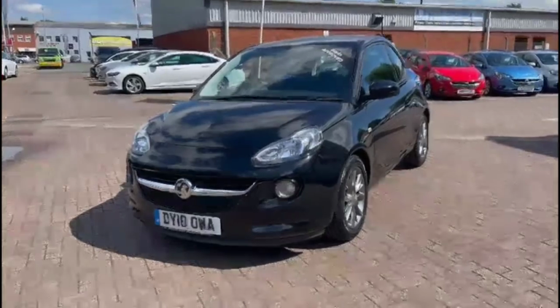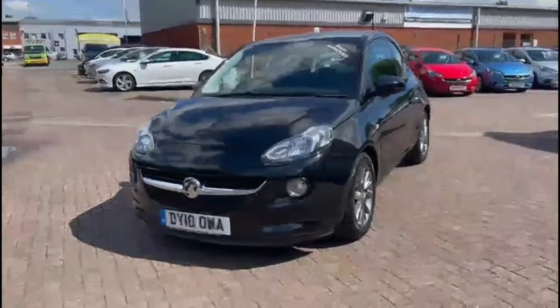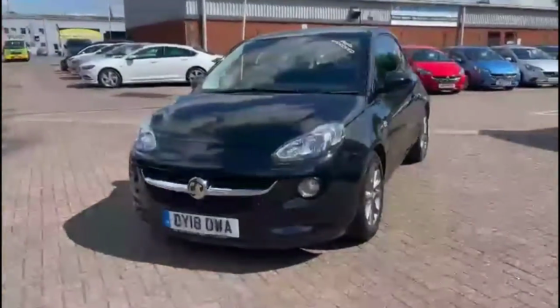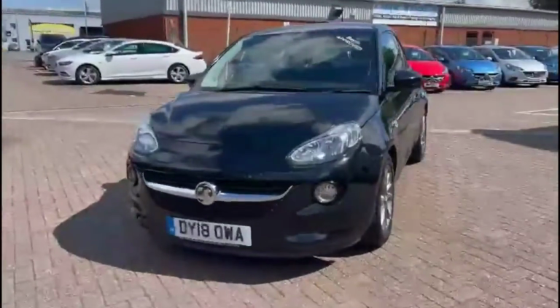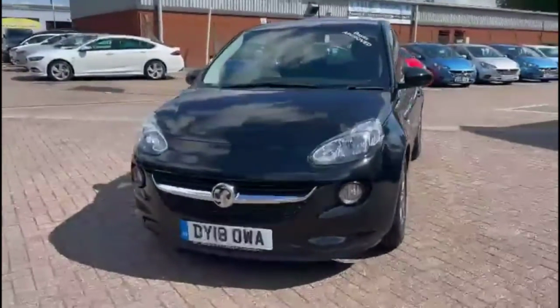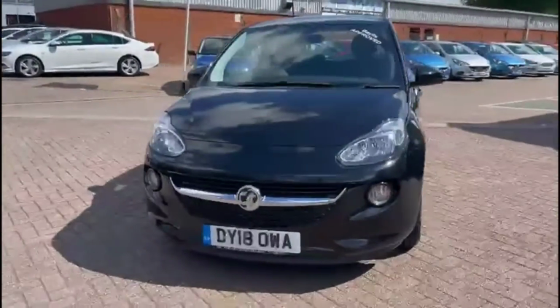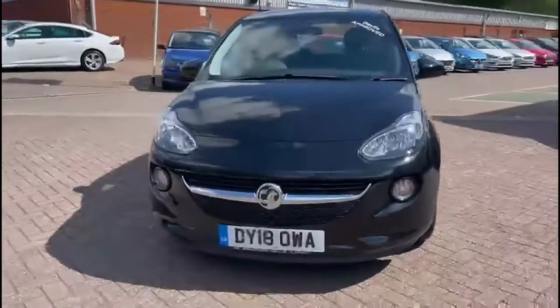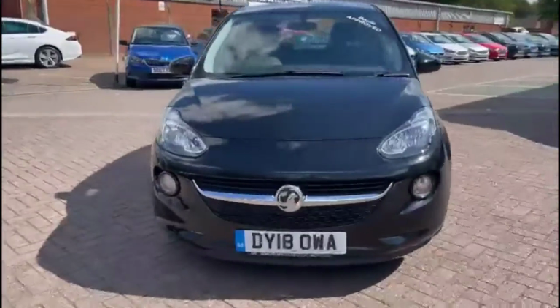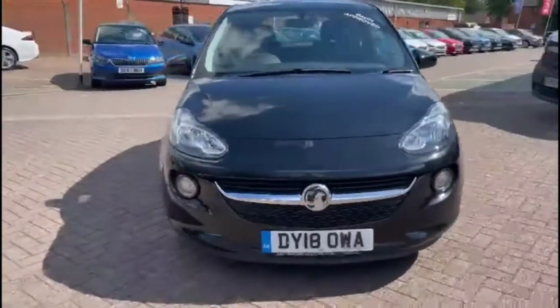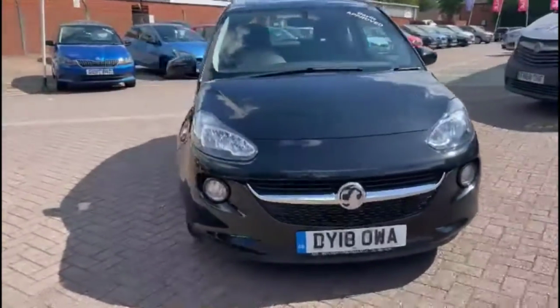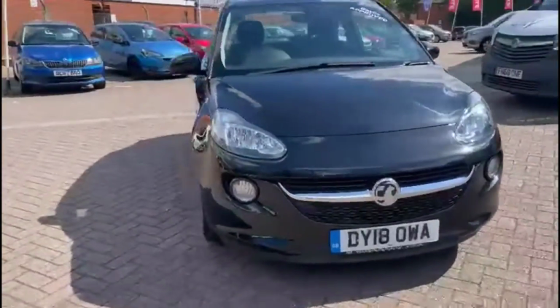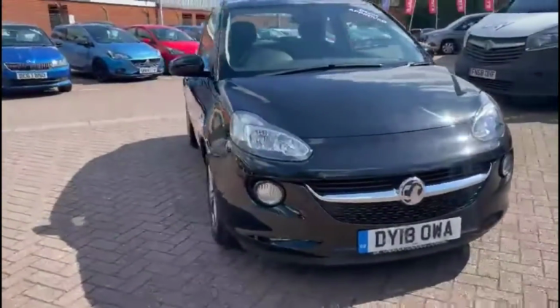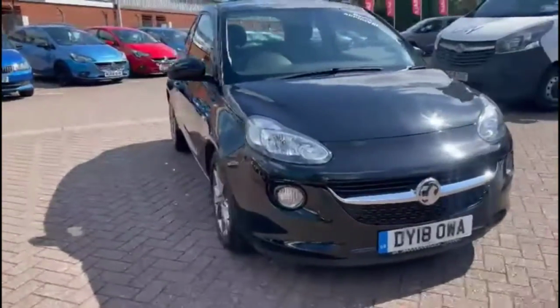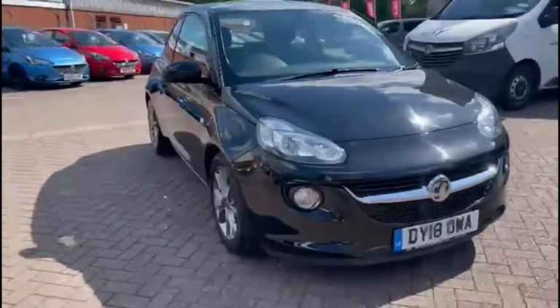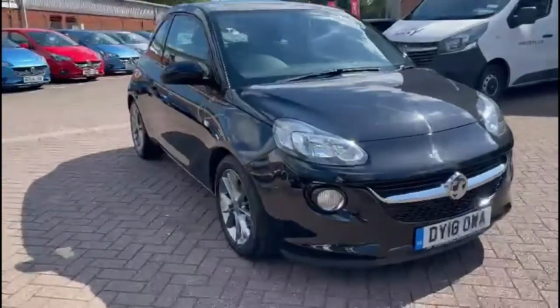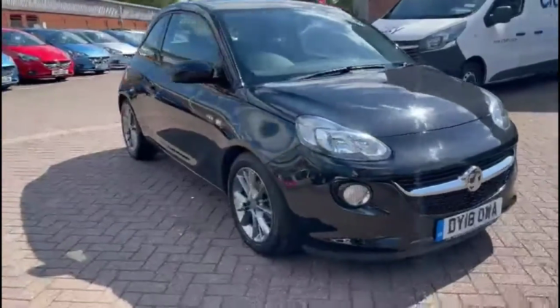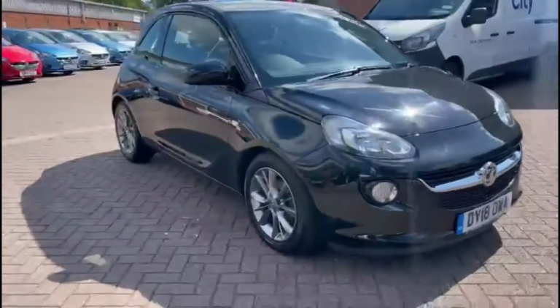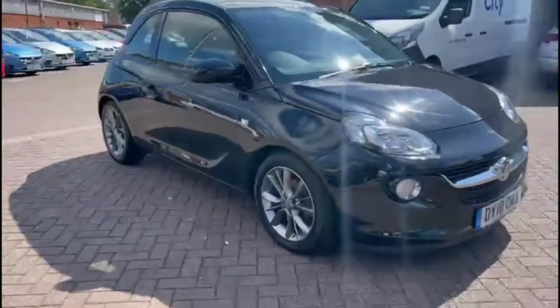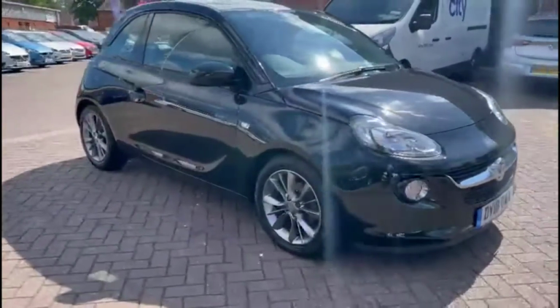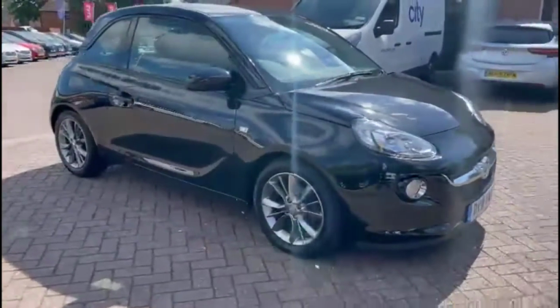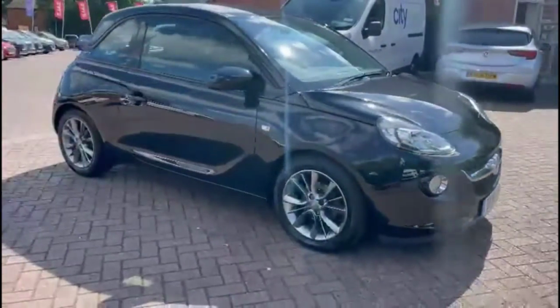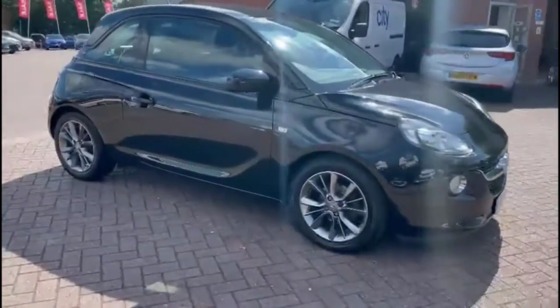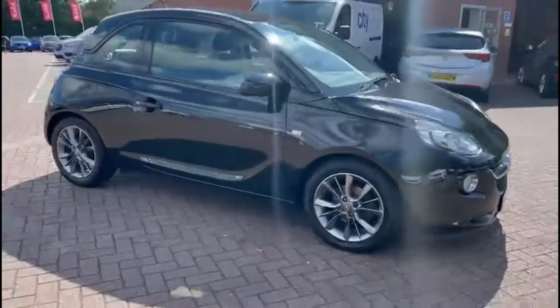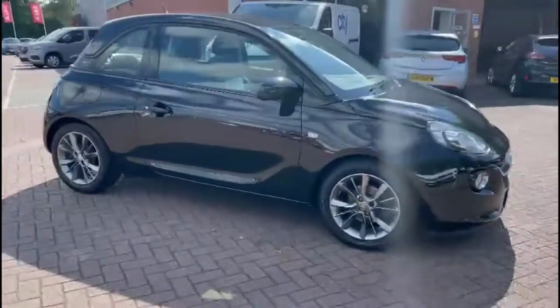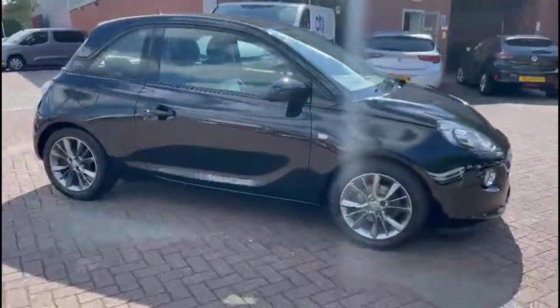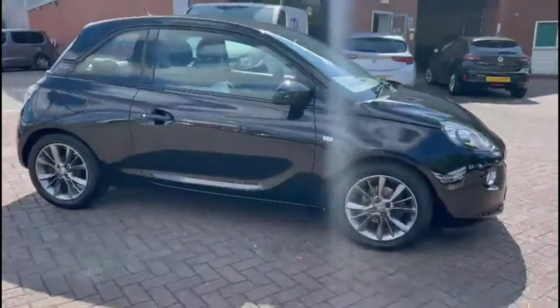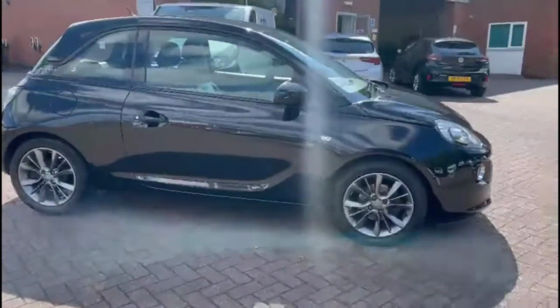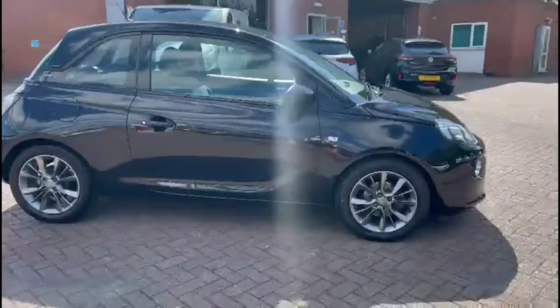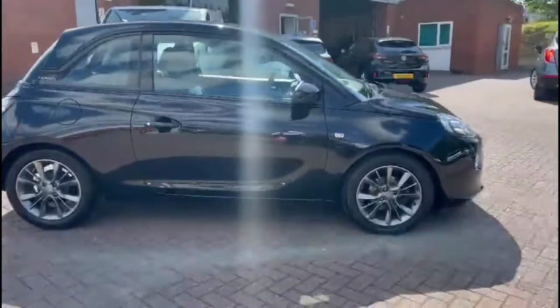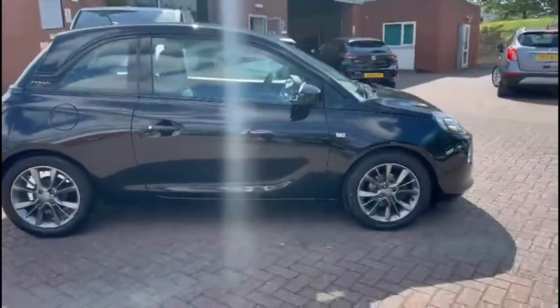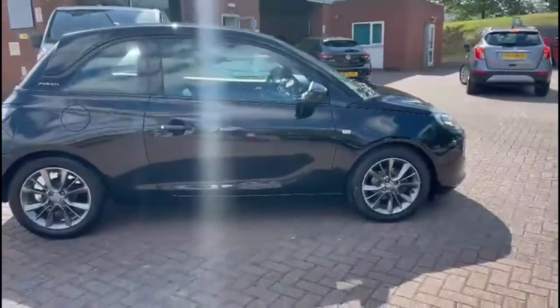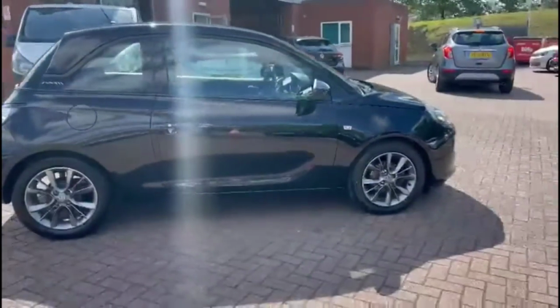Hello and welcome to Bayless Vauxhall. Today we're viewing a Vauxhall Adam 1.4 Jam. This vehicle has covered 21,199 miles and has finished in black. It also comes with Bayless warranty, with the option to extend it to 36 months.